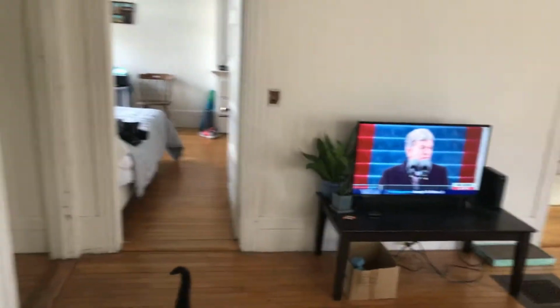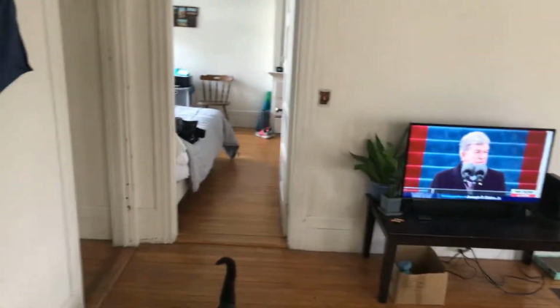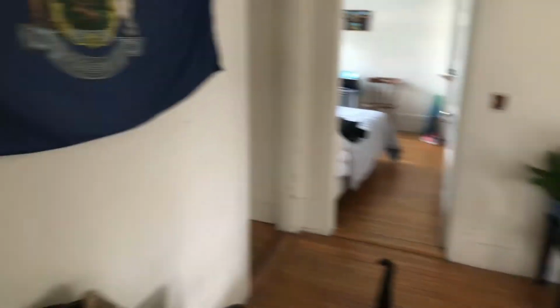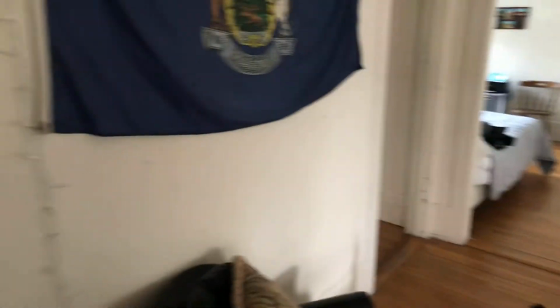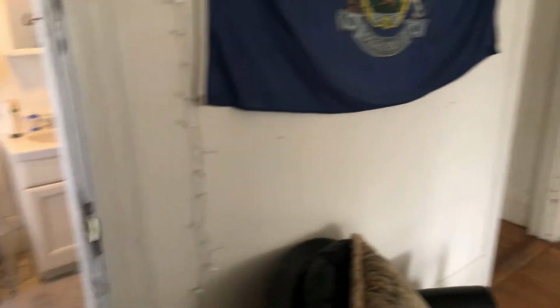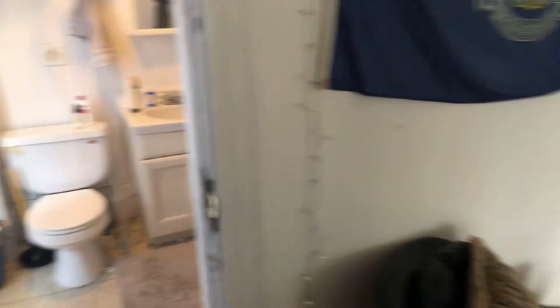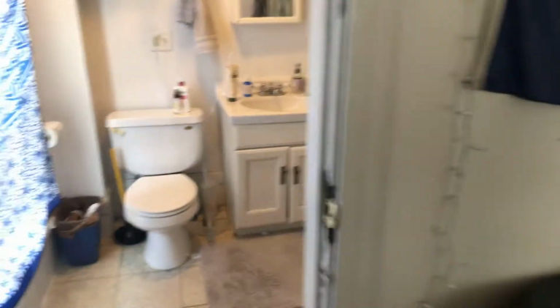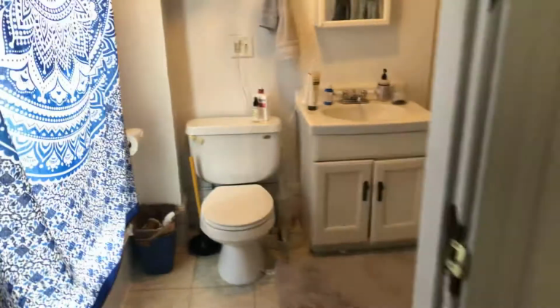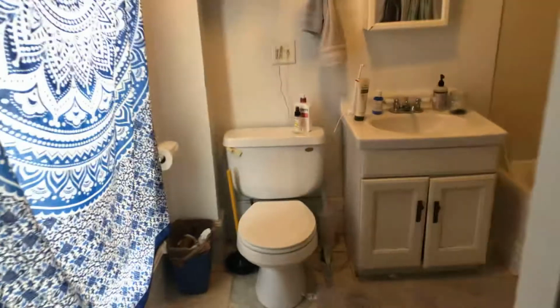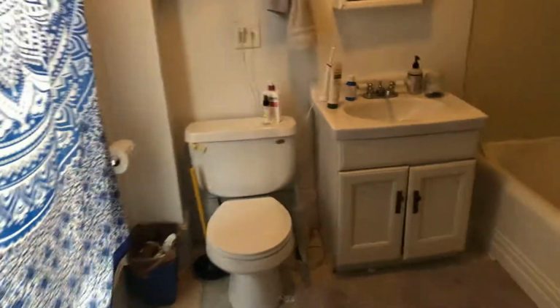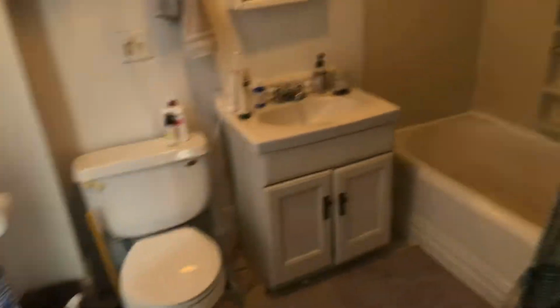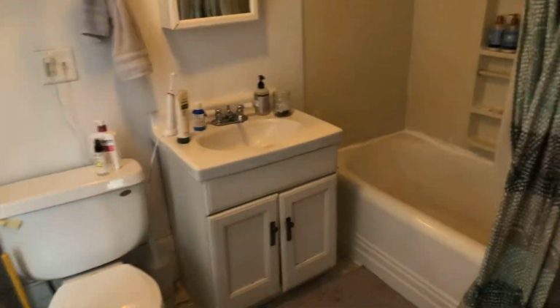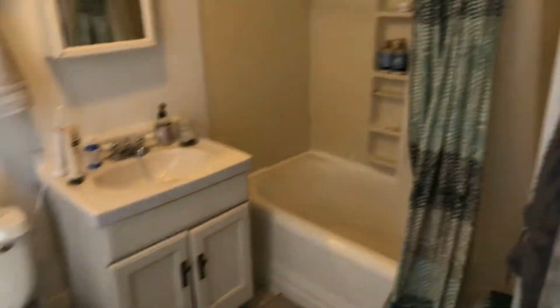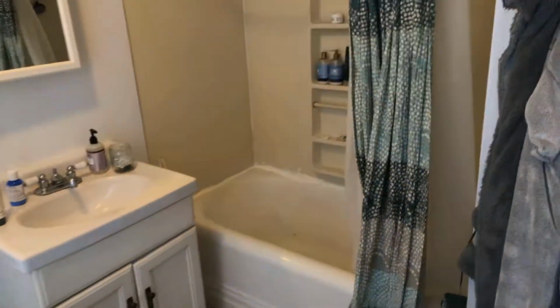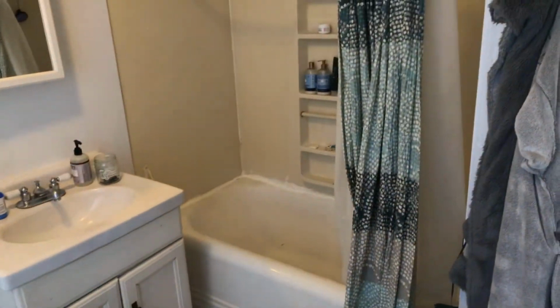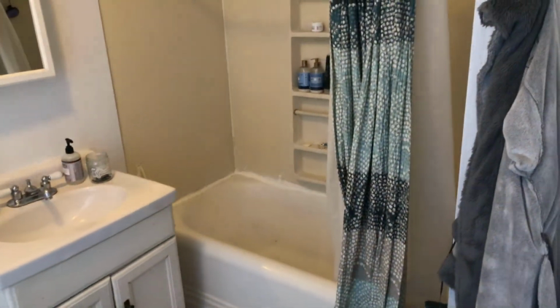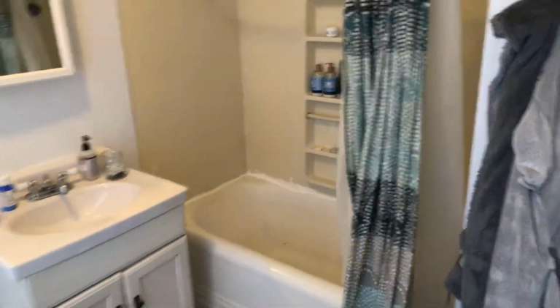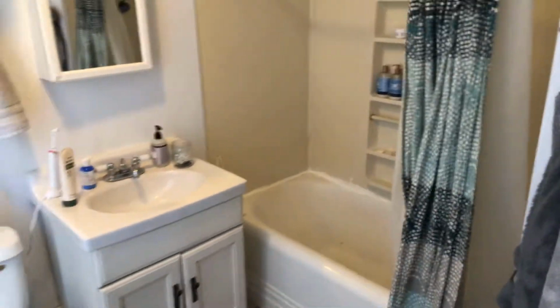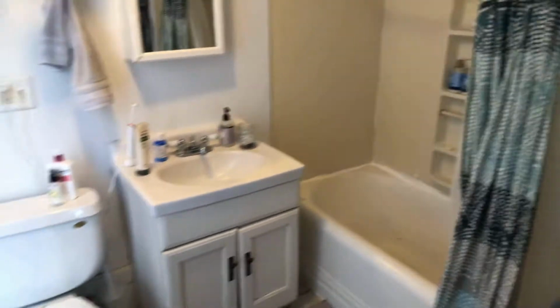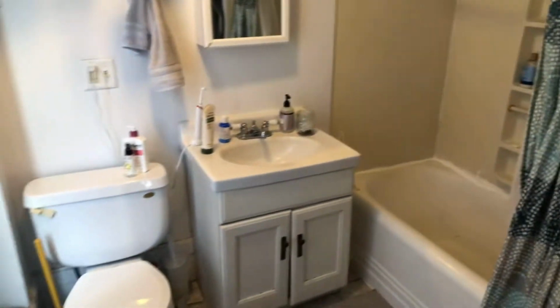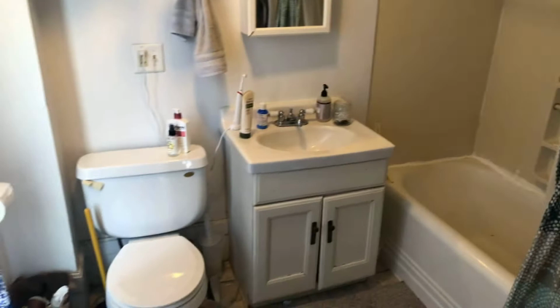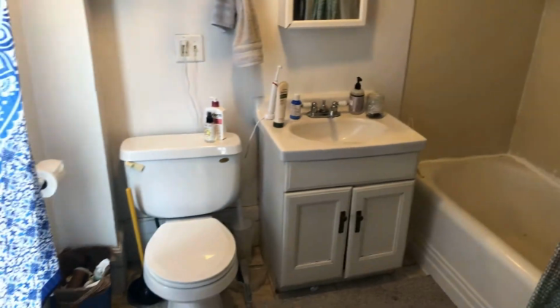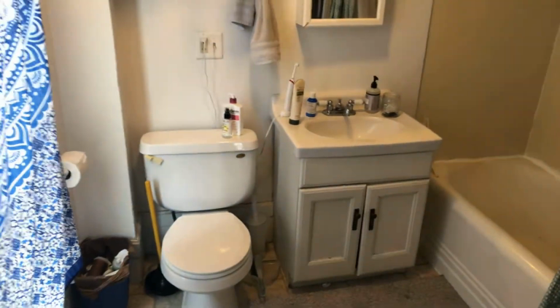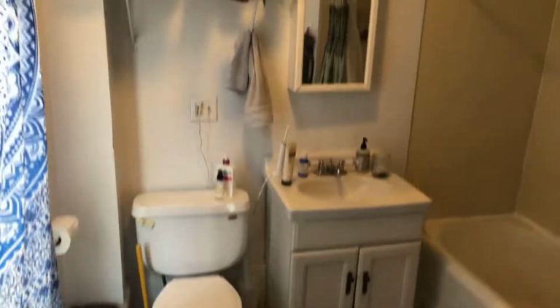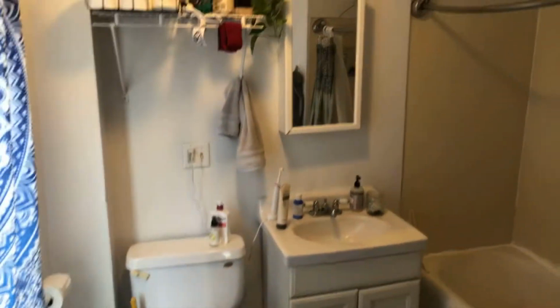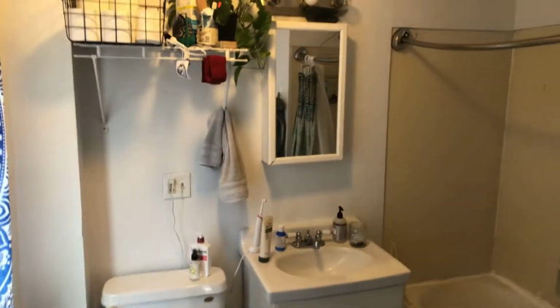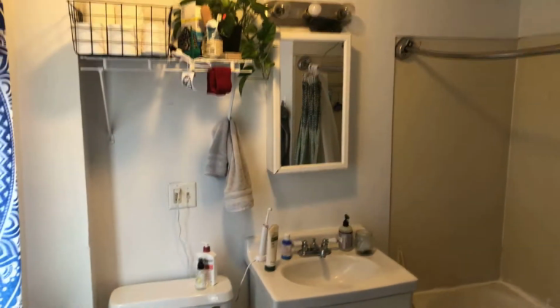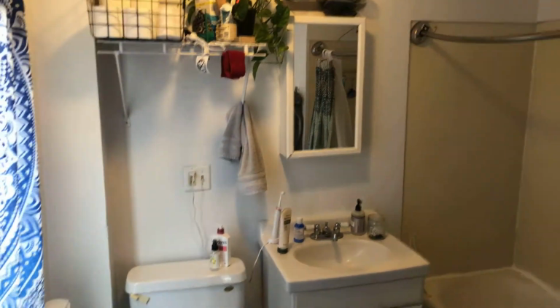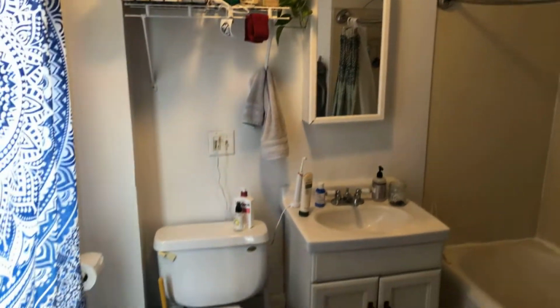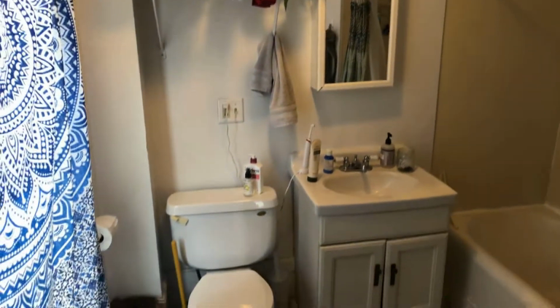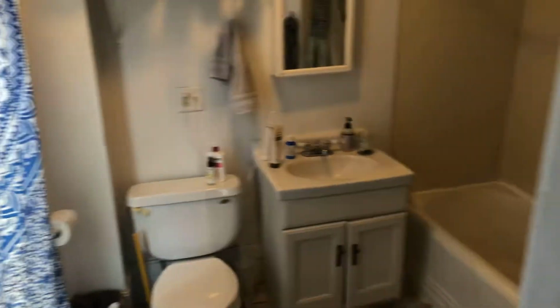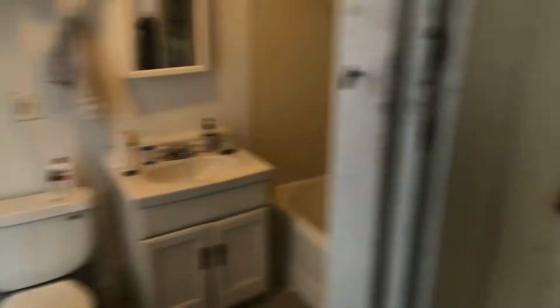Off the living room we have the bathroom — full-size bathroom. Full-size shower tub. Vanity sink. Medicine cabinet.